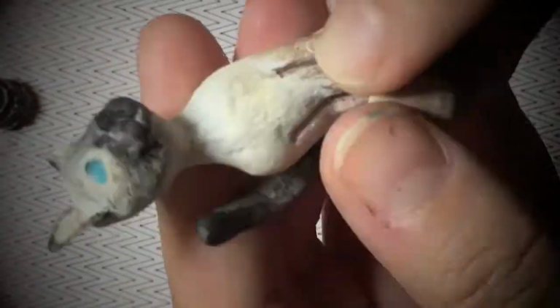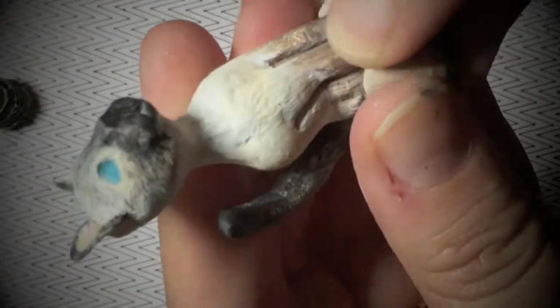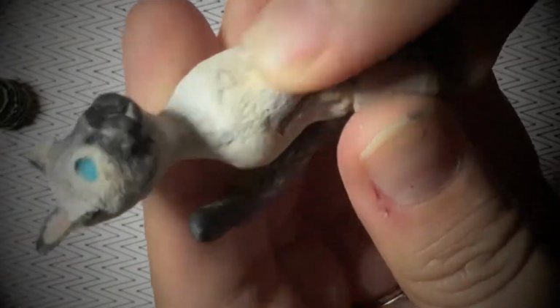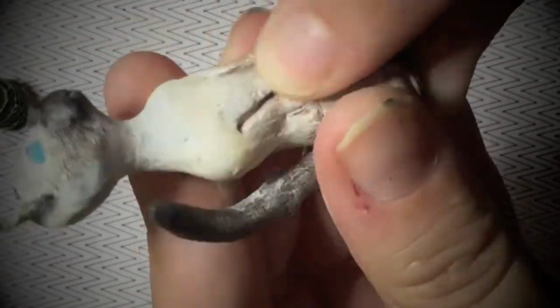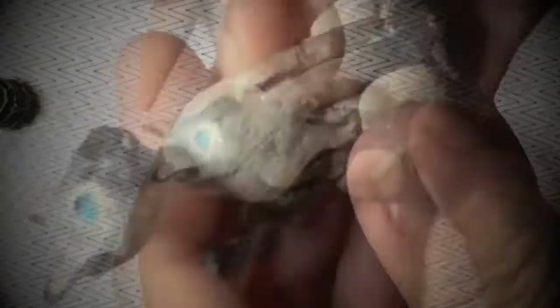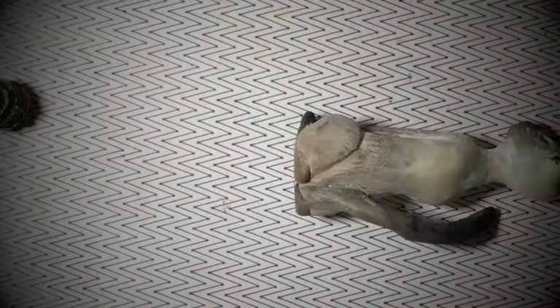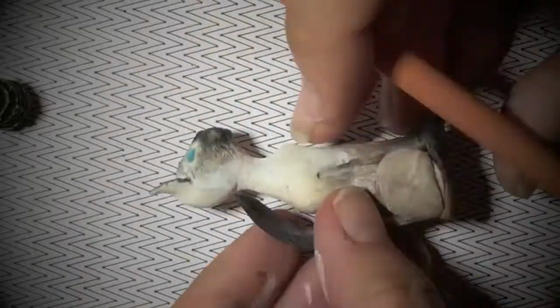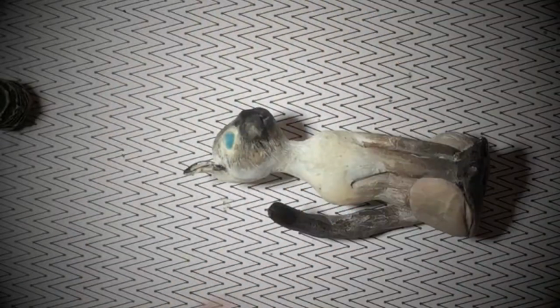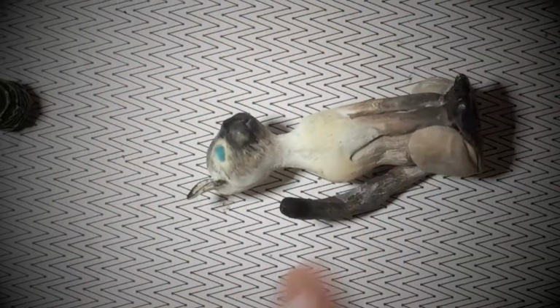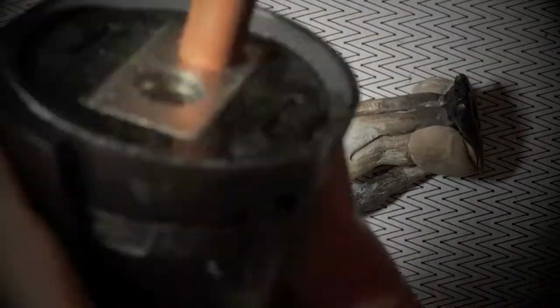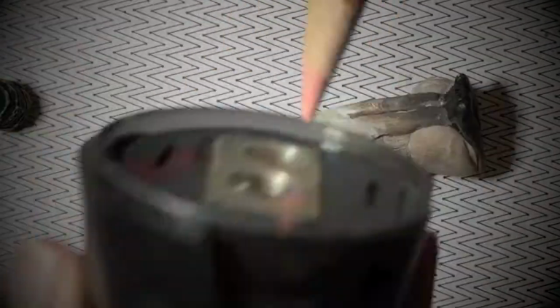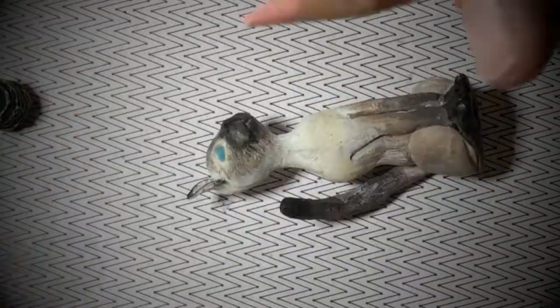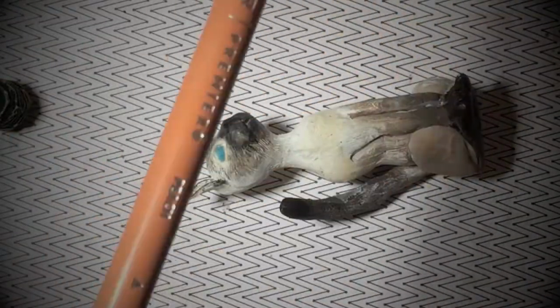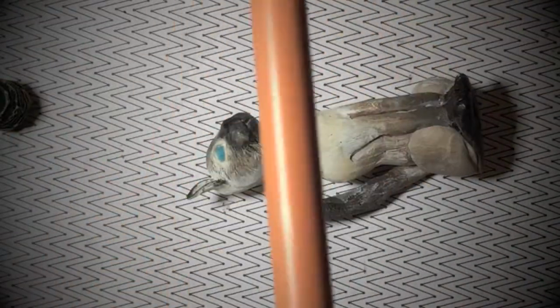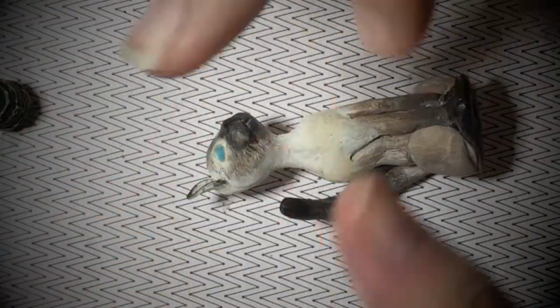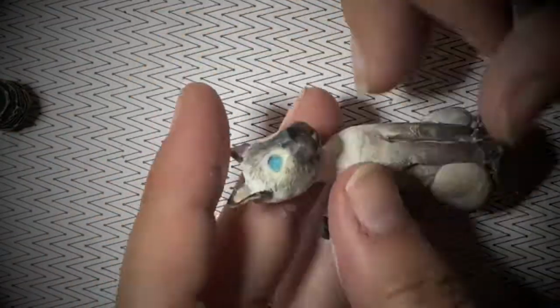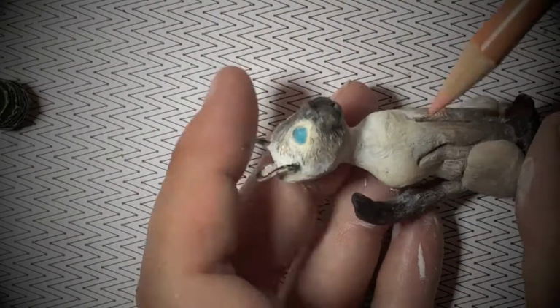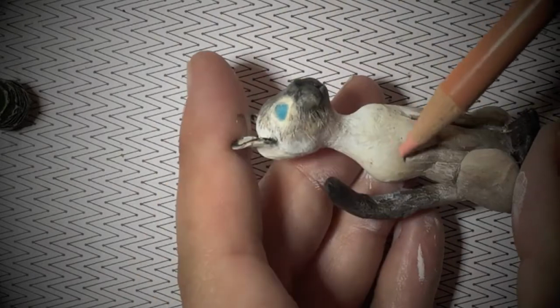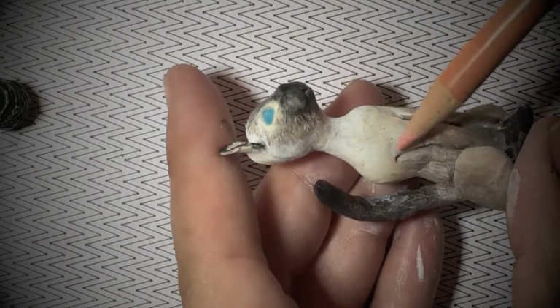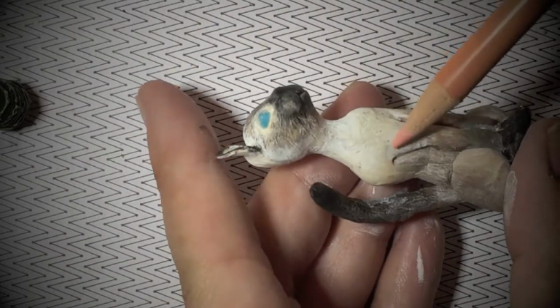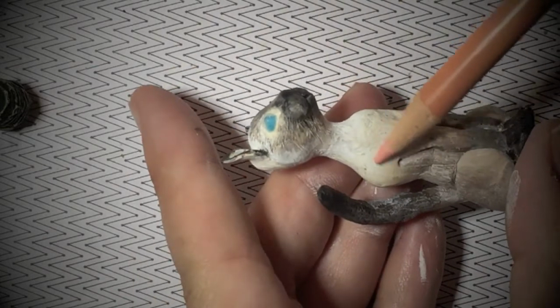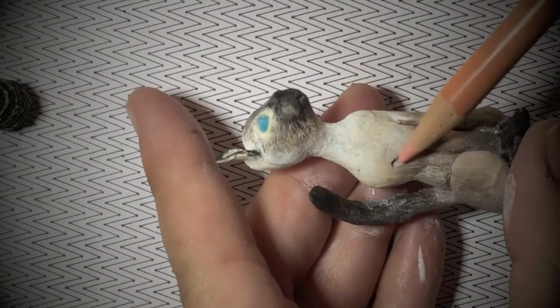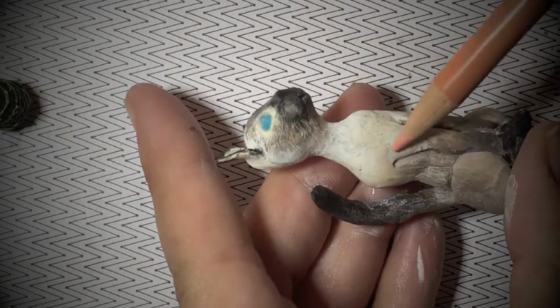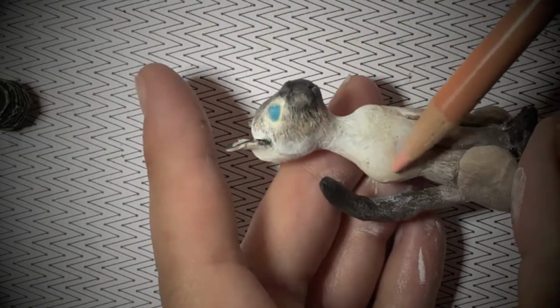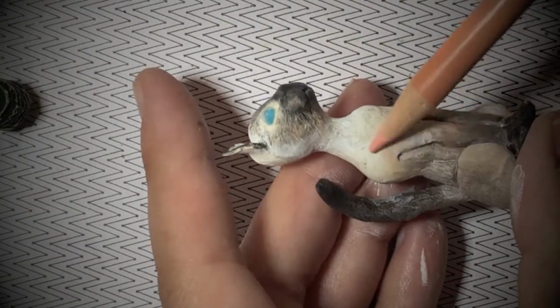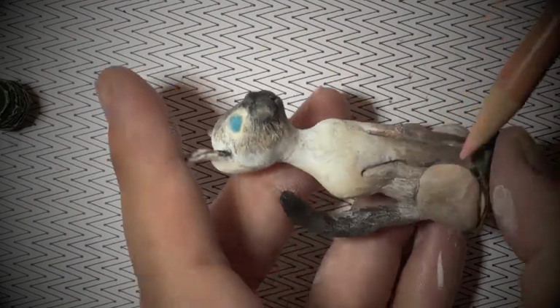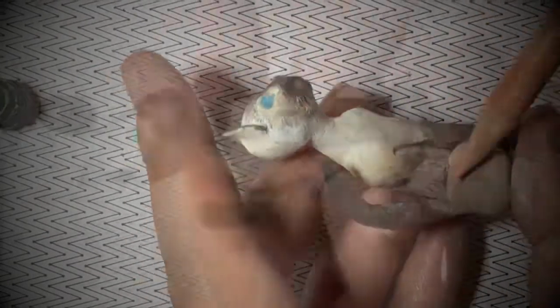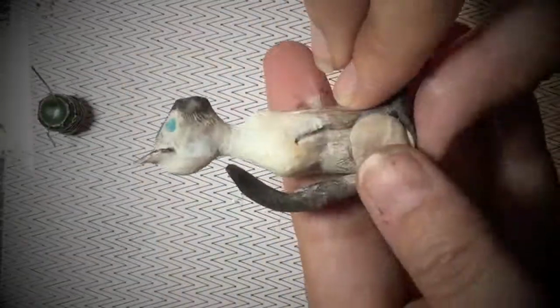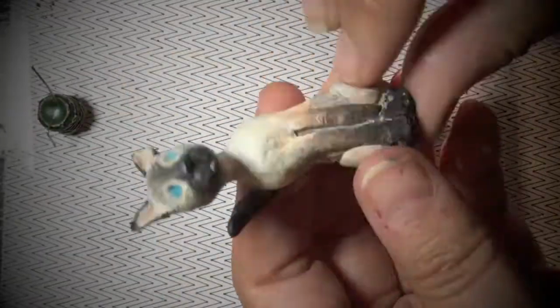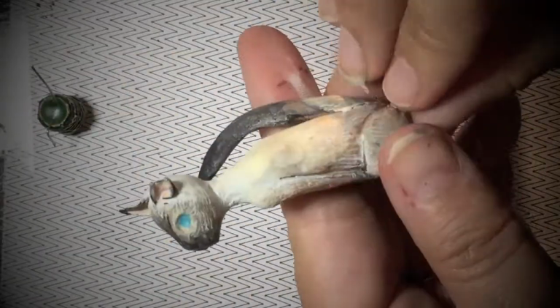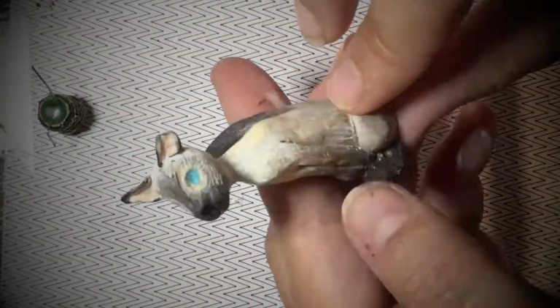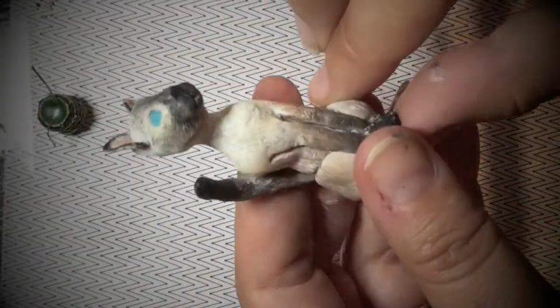At this point, you could add the whiskers and finish the eyes and call it done. It's certainly very cute as it is right now, but if you choose to add flocking powder, that's certainly an option too.